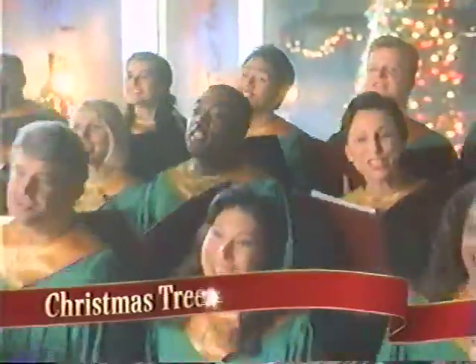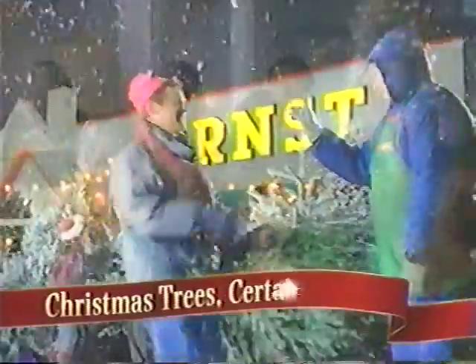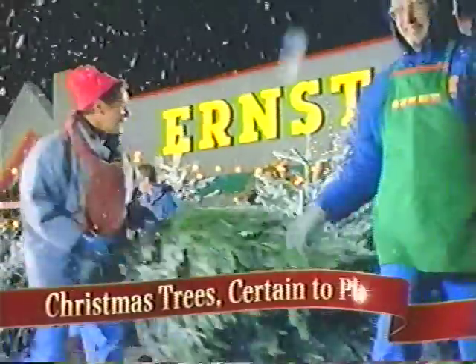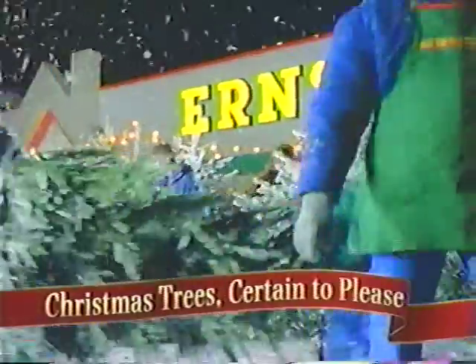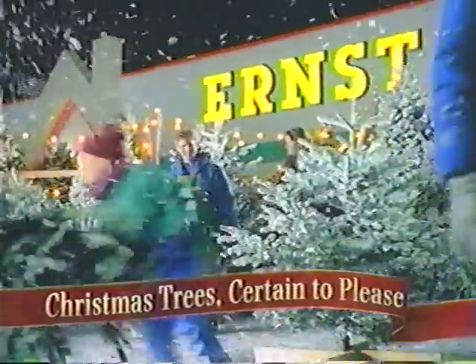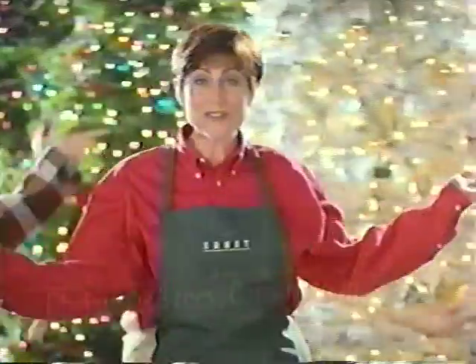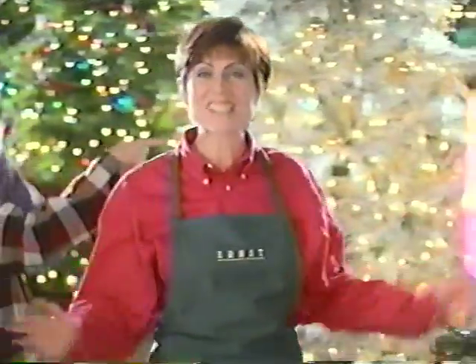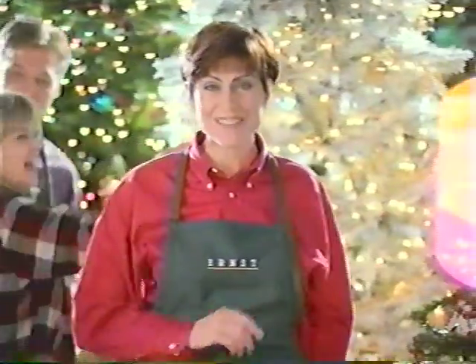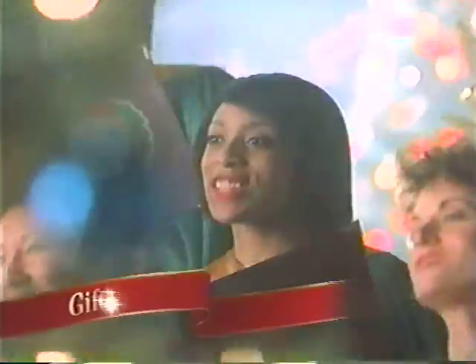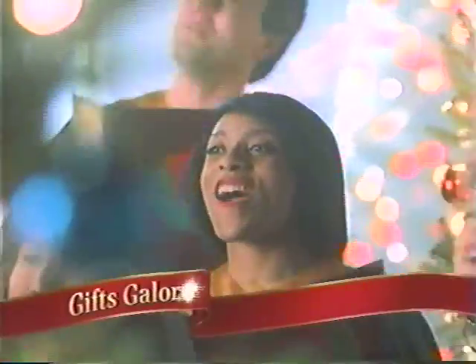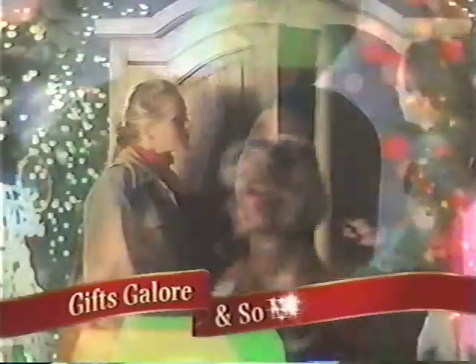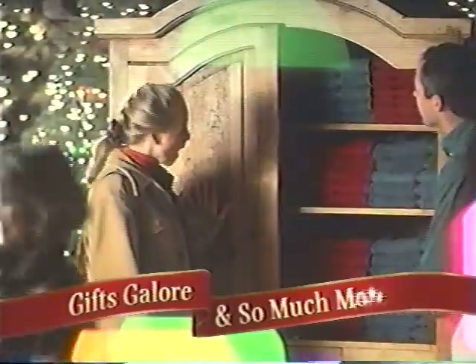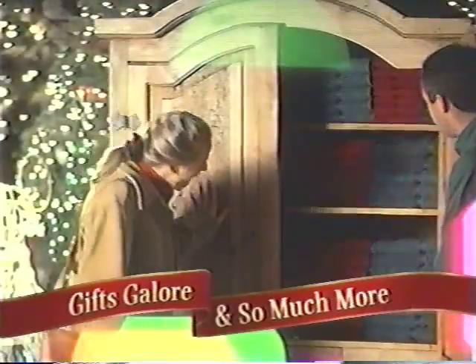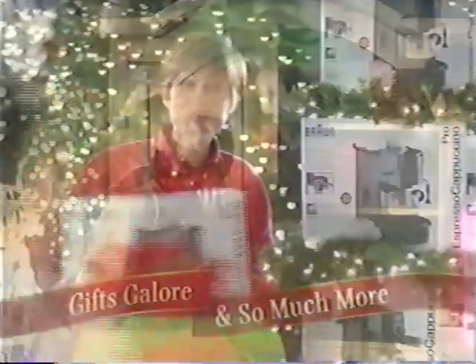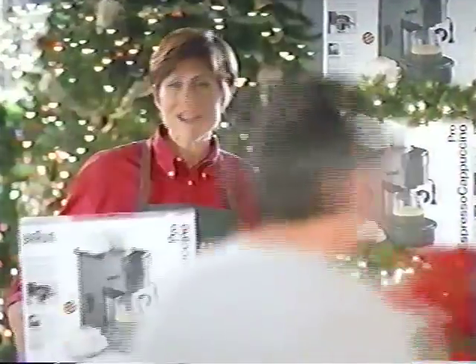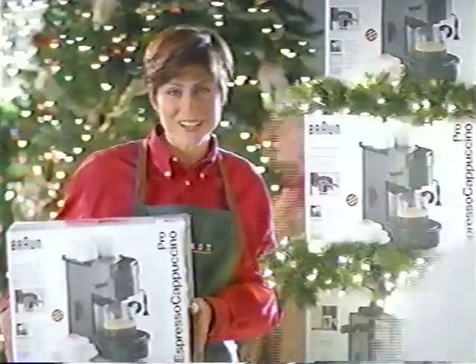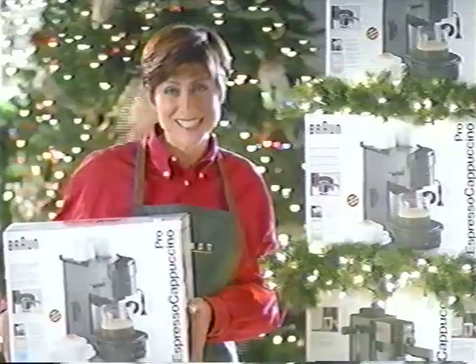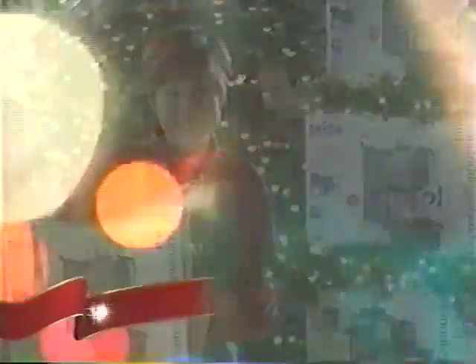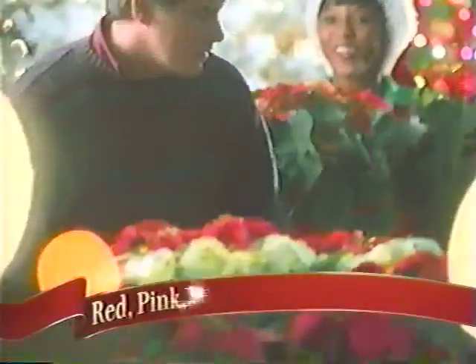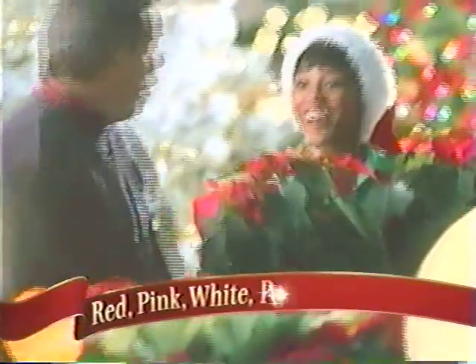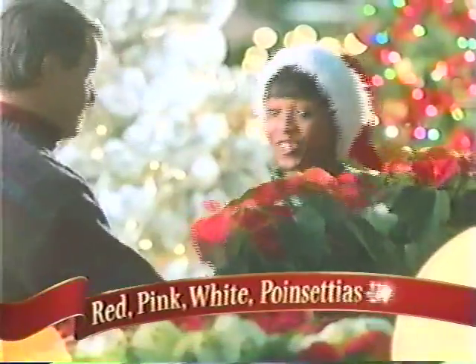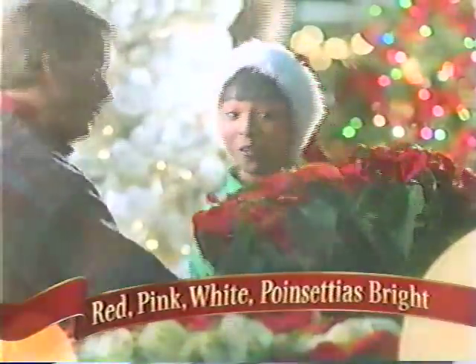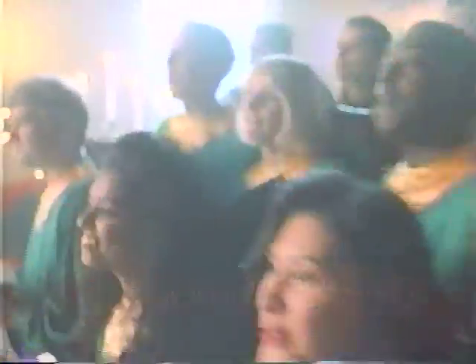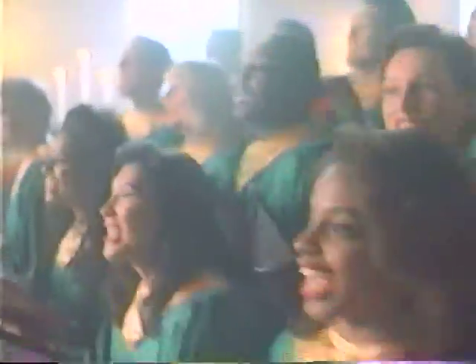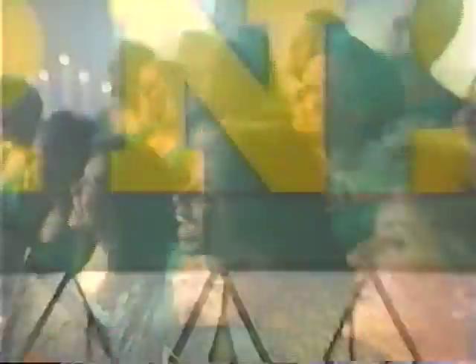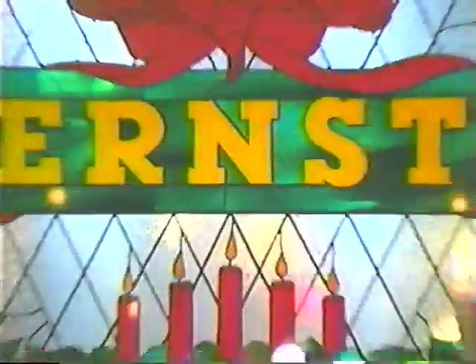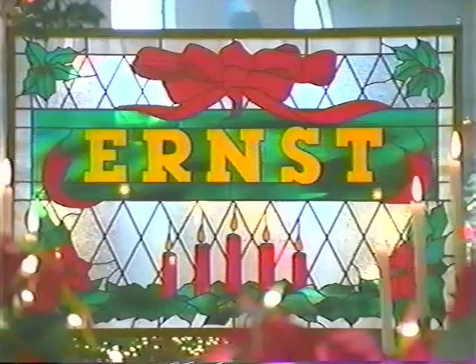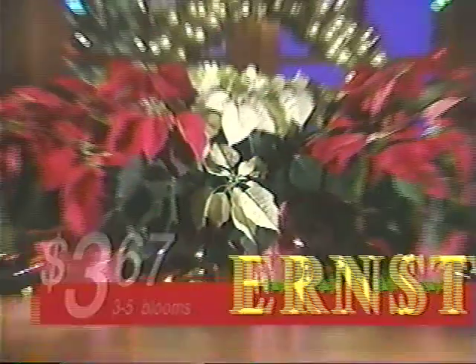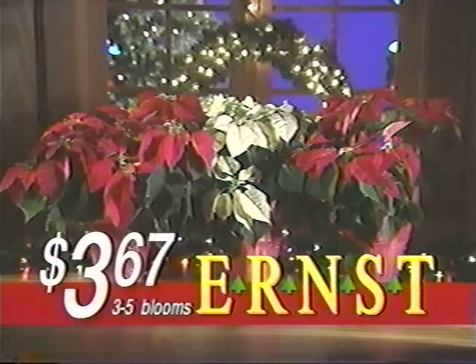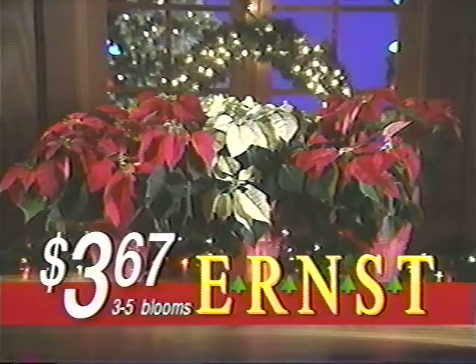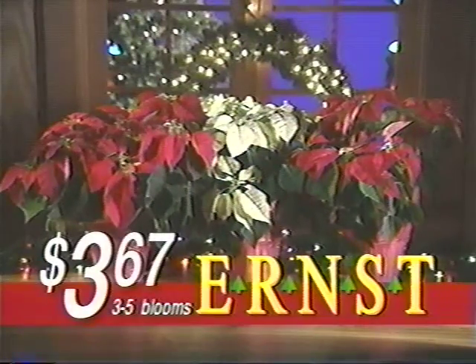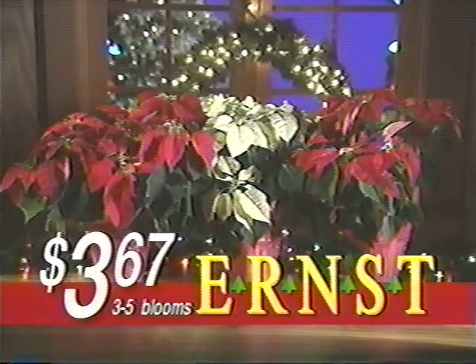Ernst has more fresh cut and artificial trees than anyone. And so much more — get great gifts for everyone on your list. Red, pink, white poinsettias, bright — everything you need at Ernst. Get three to five bloom poinsettias for $3.67.